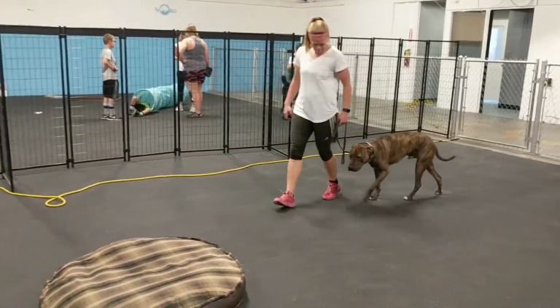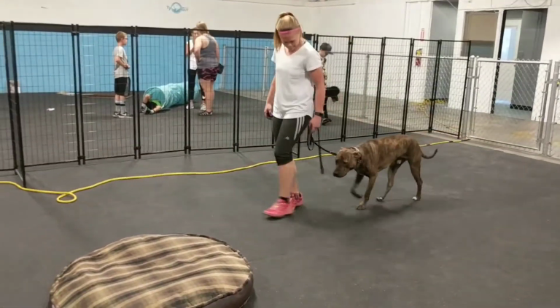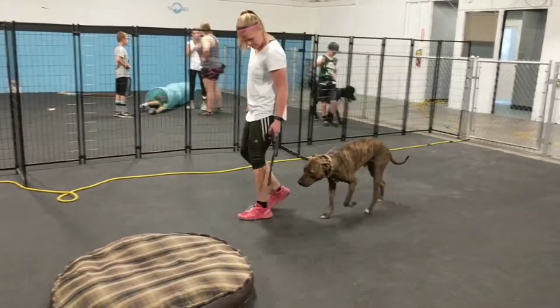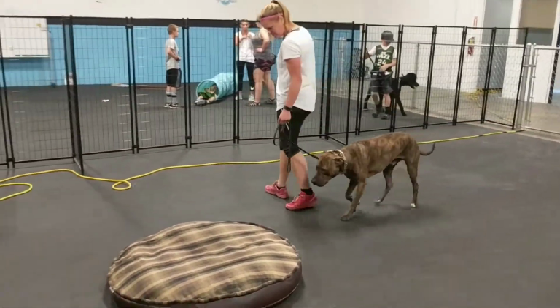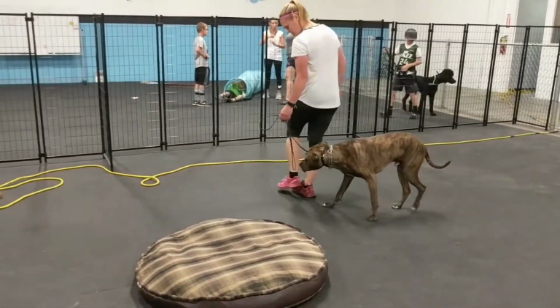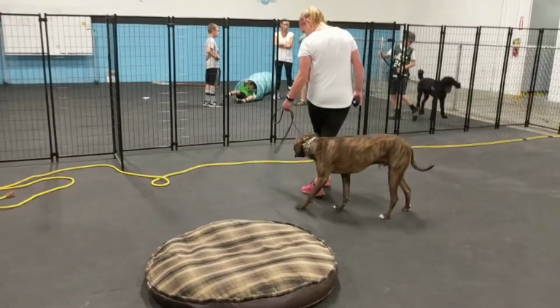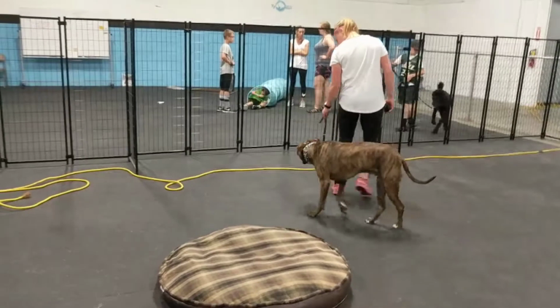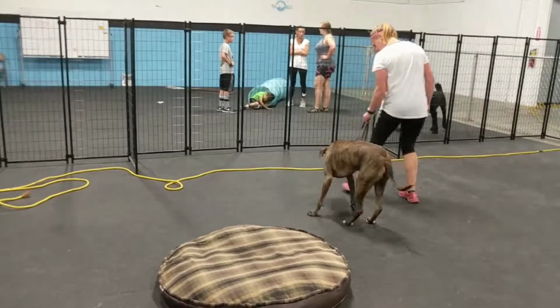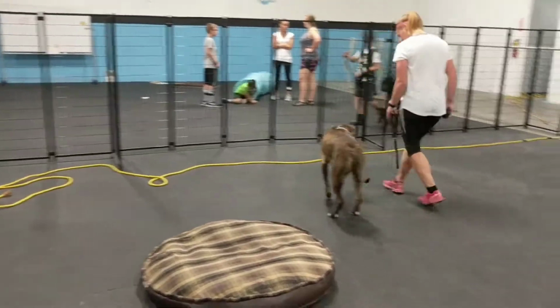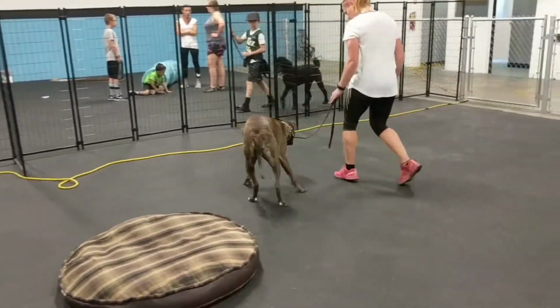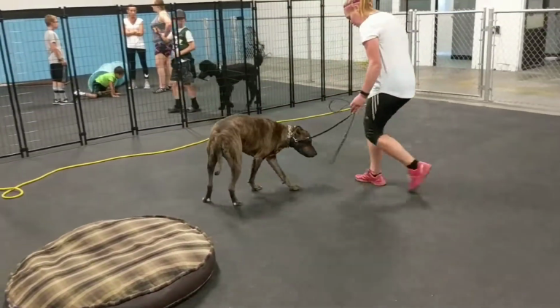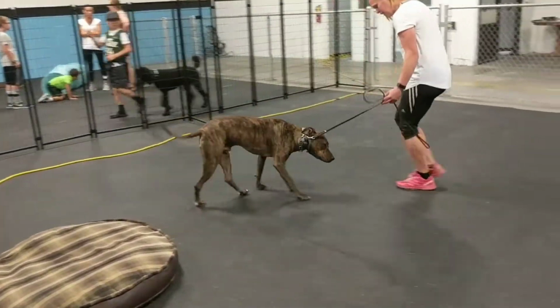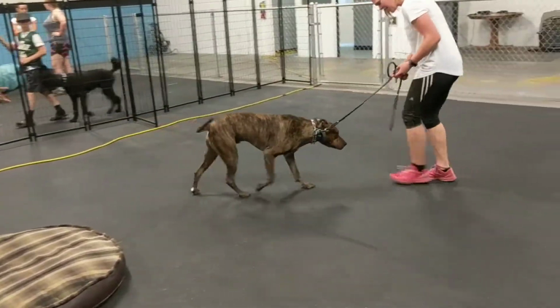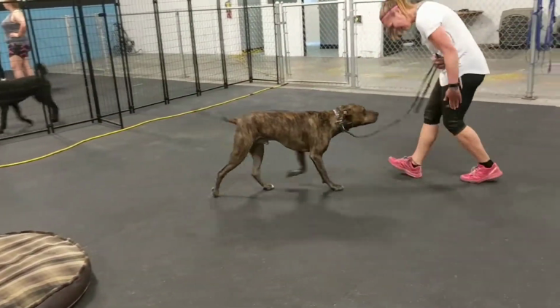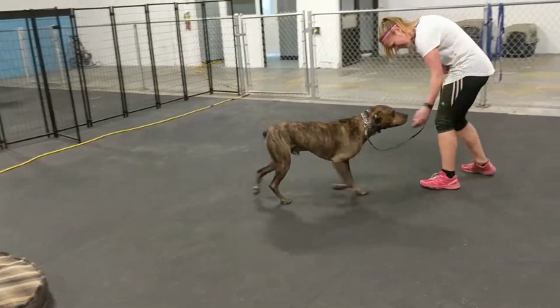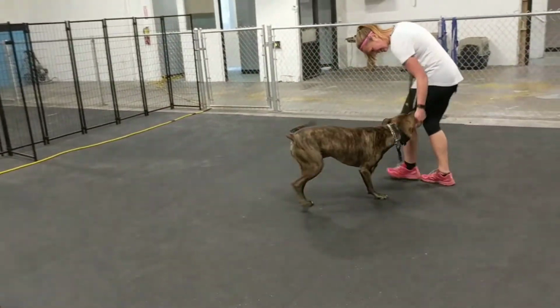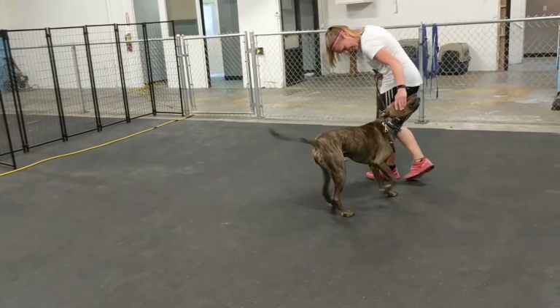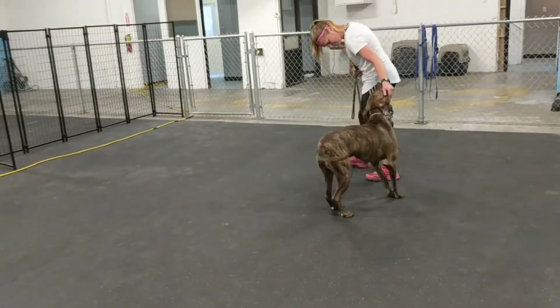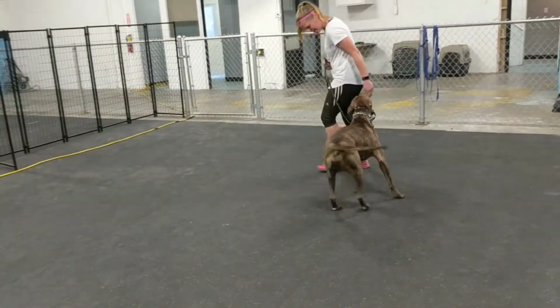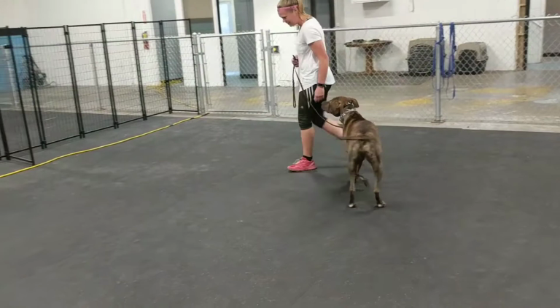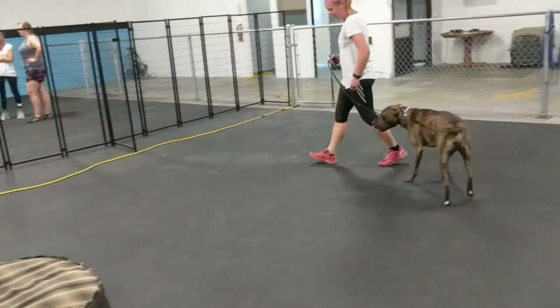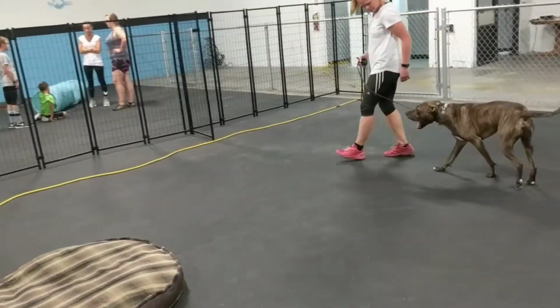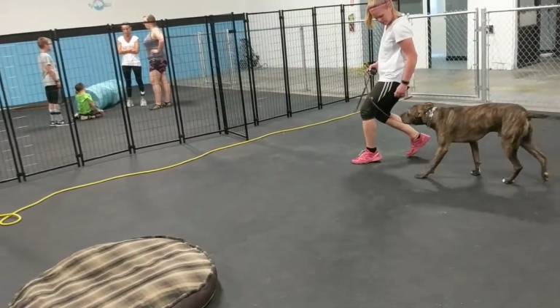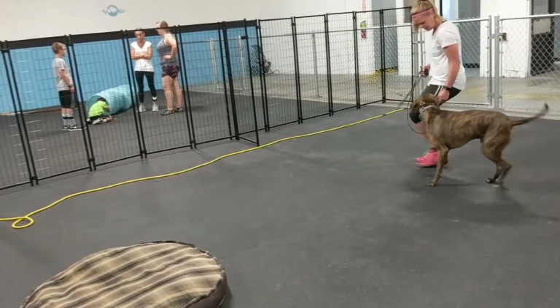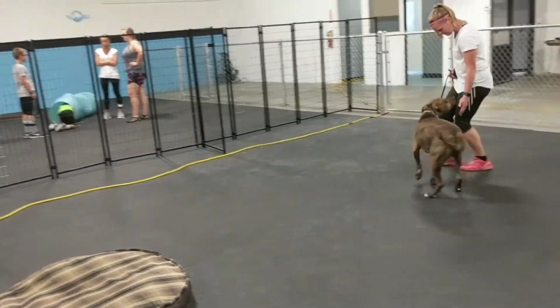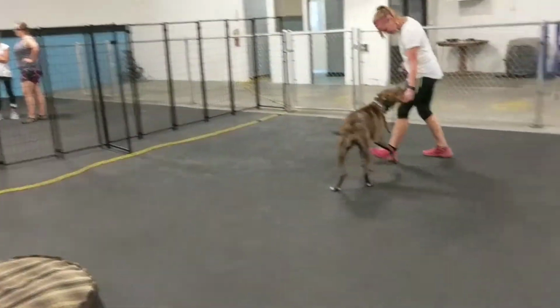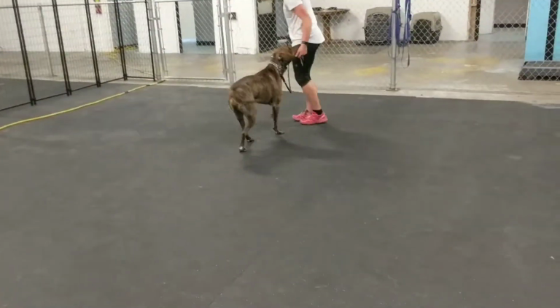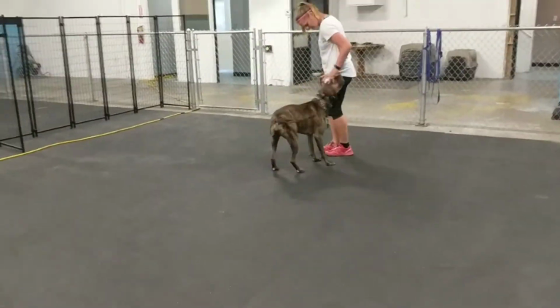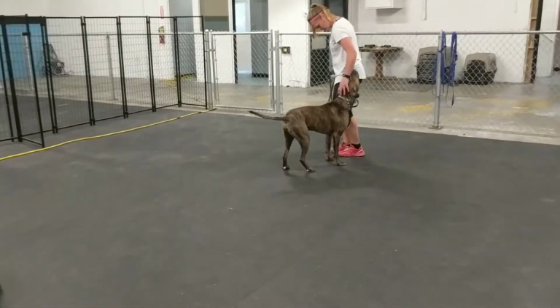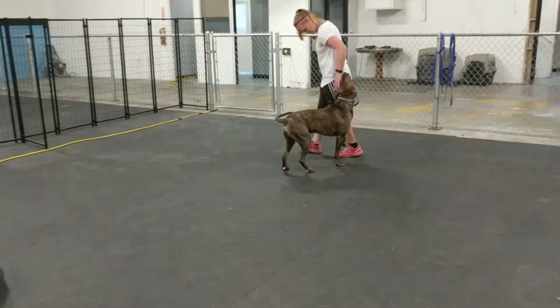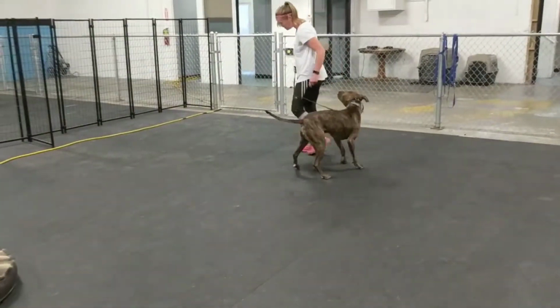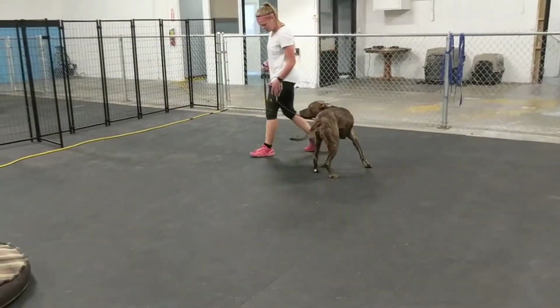What we're teaching him is a couple of principles. When we have a dog that stresses over anything — with Shadow it's kids — we want to establish focus and impulse control.